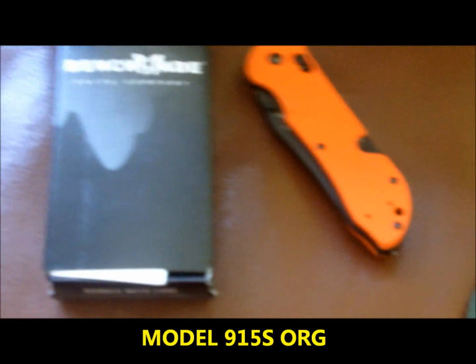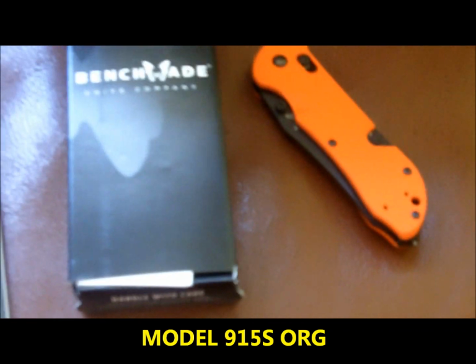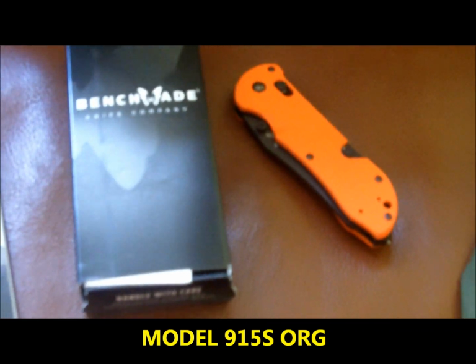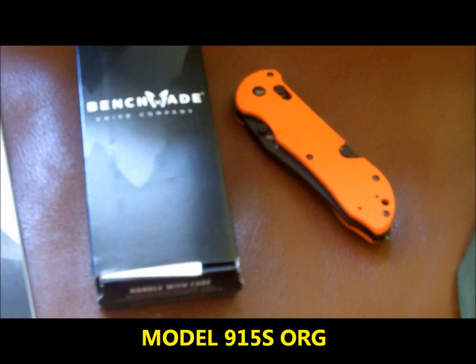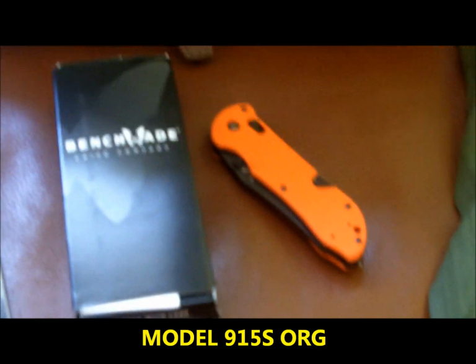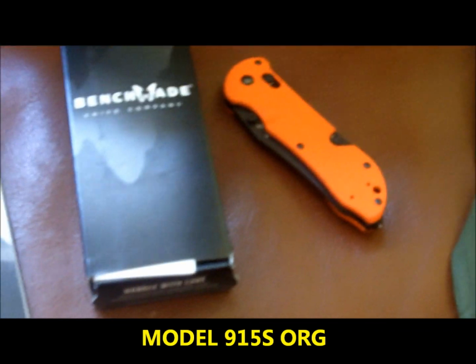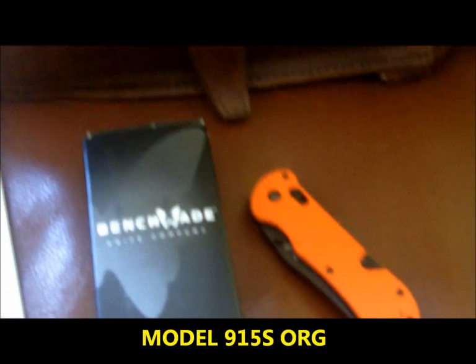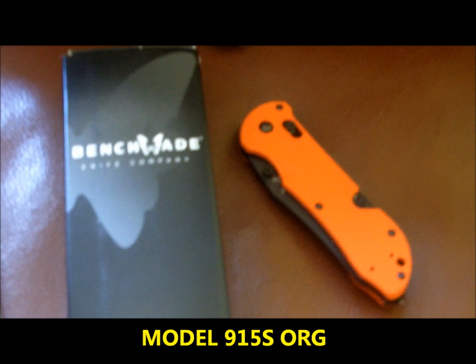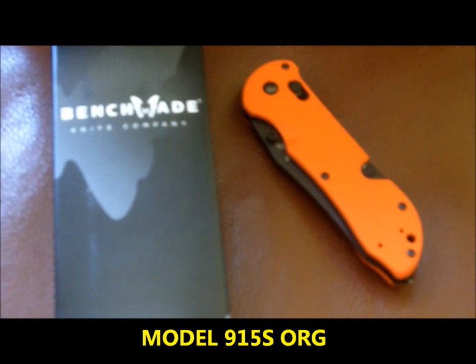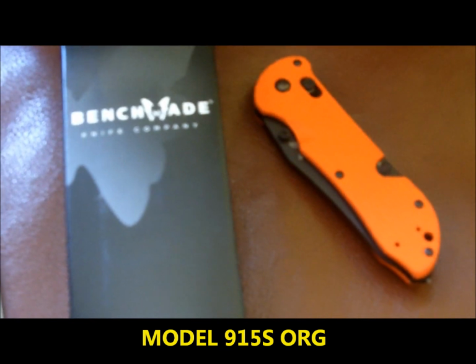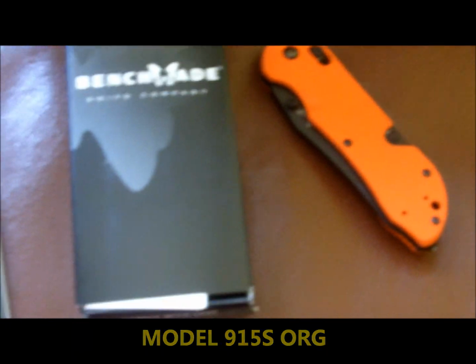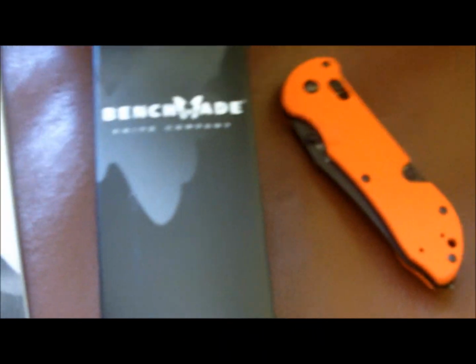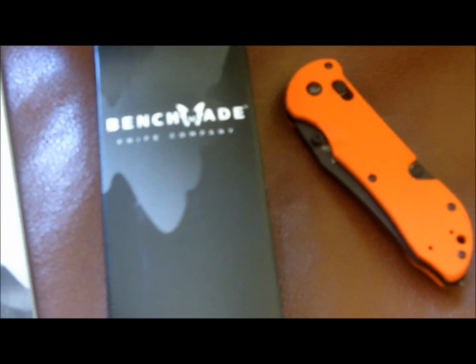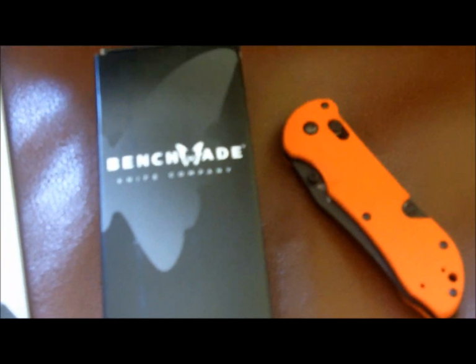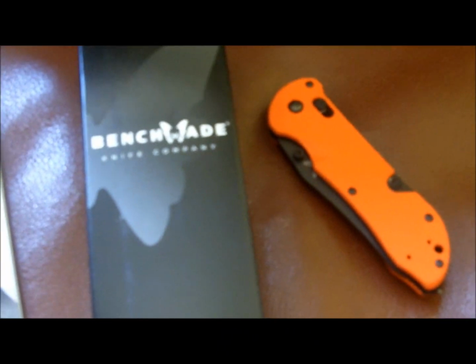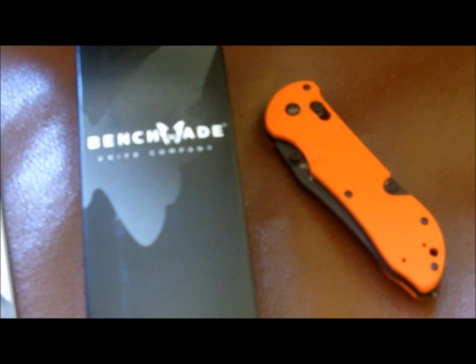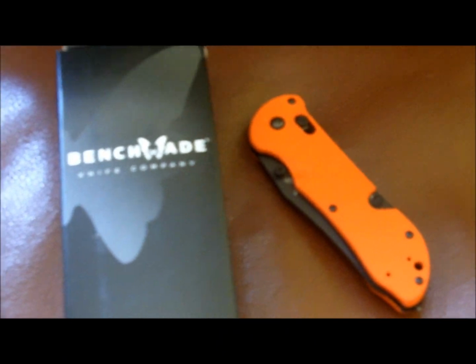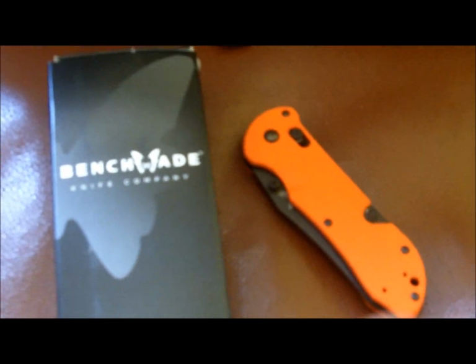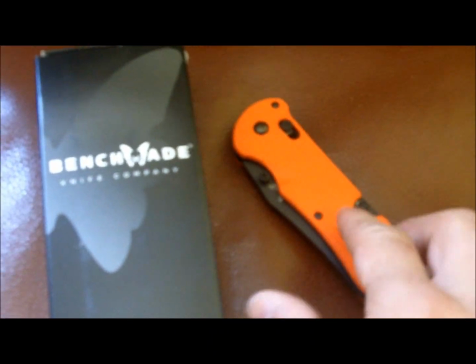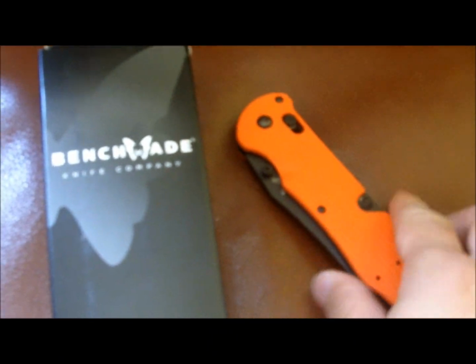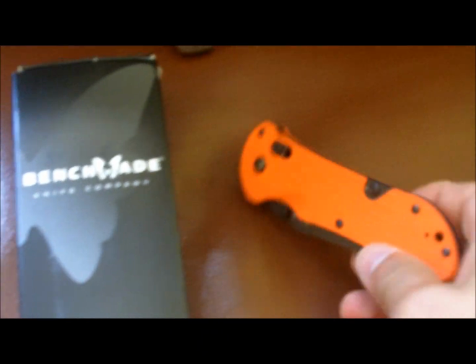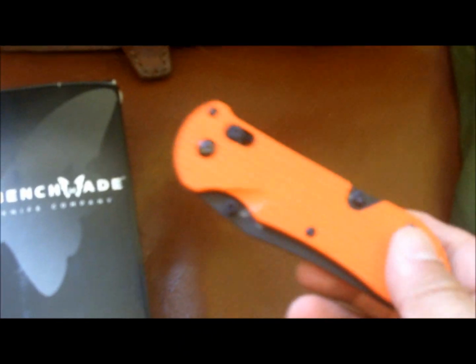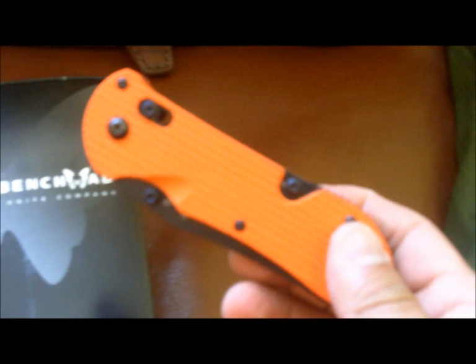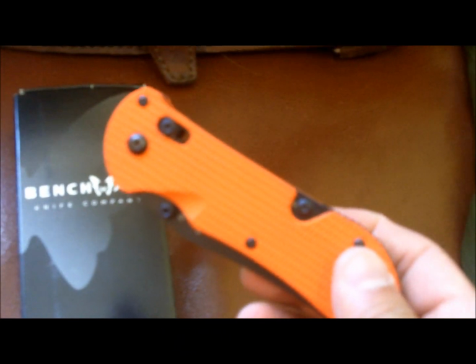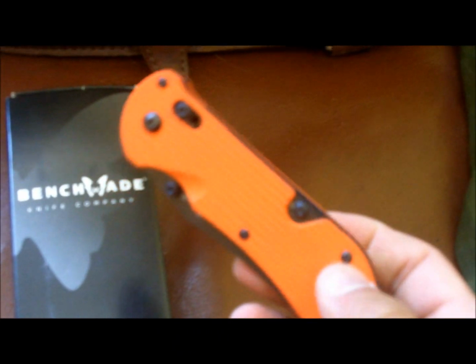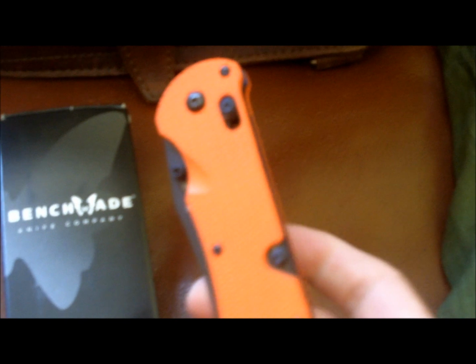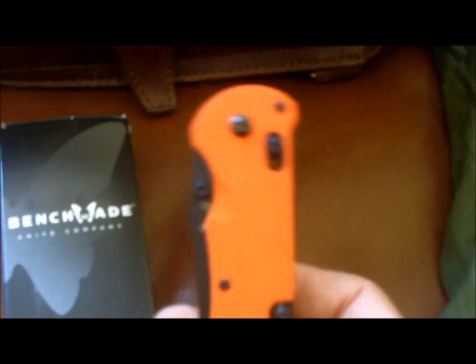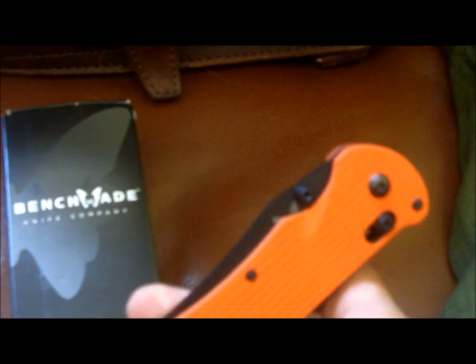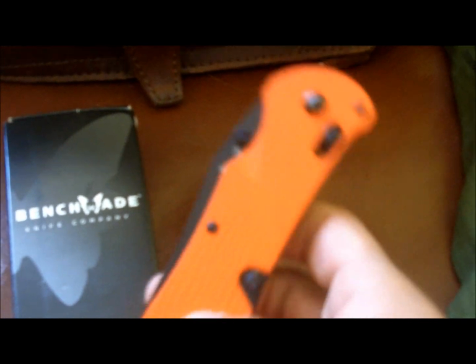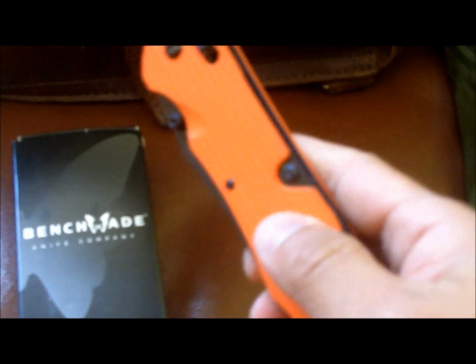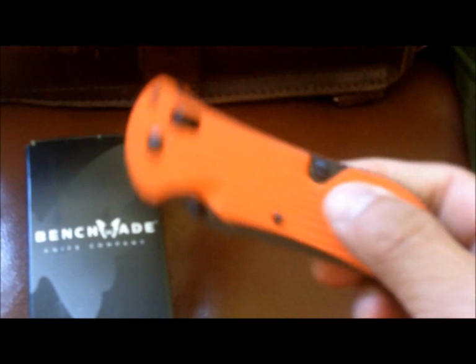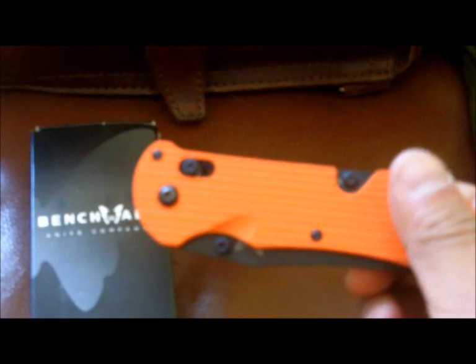Retail price on this knife is $165. Of course if you shop online you might find a better deal, but that is the suggested retail price.